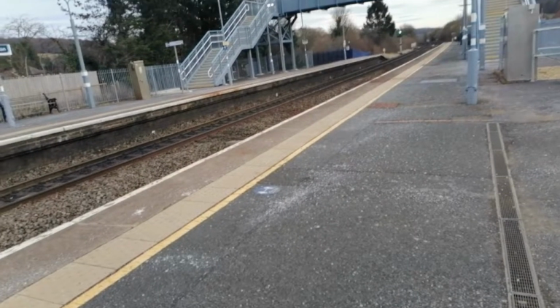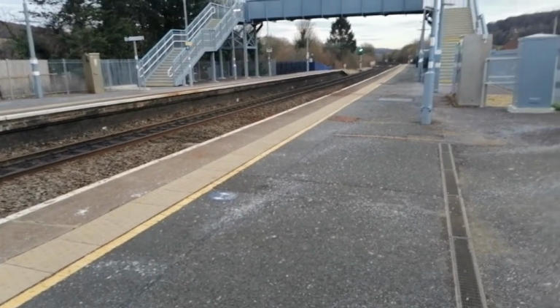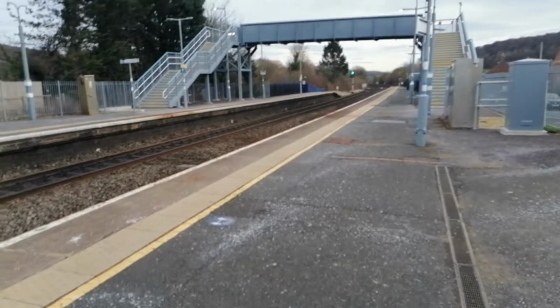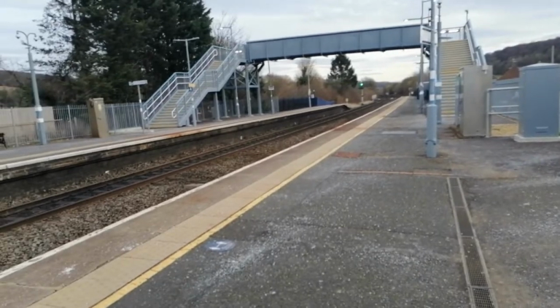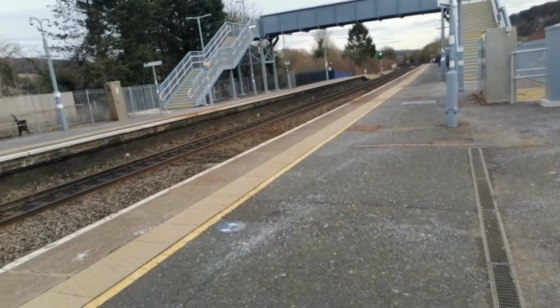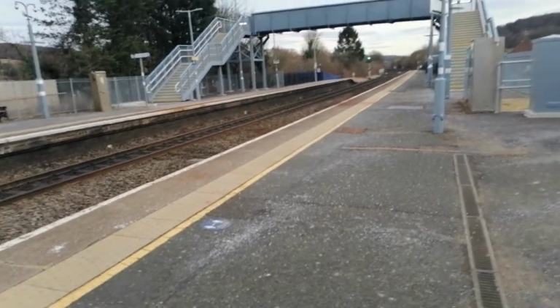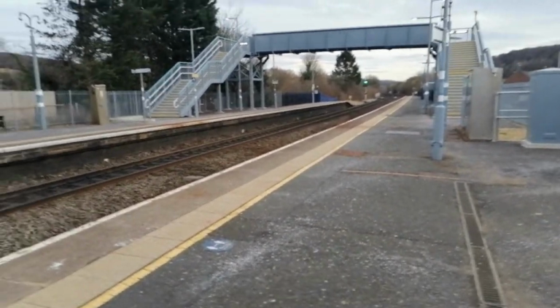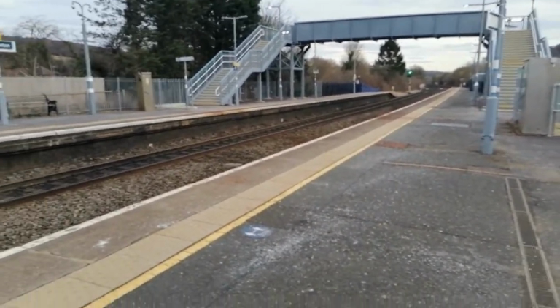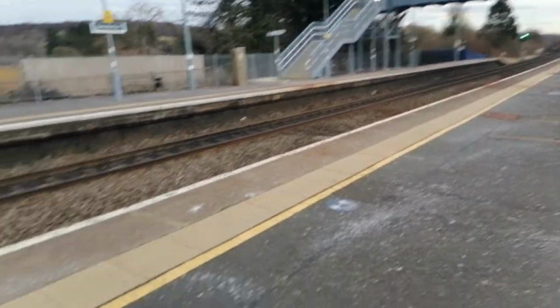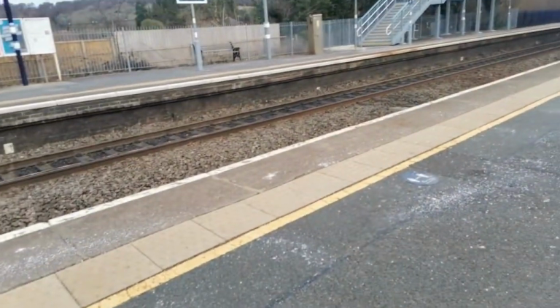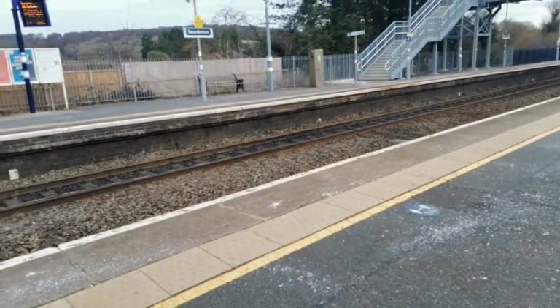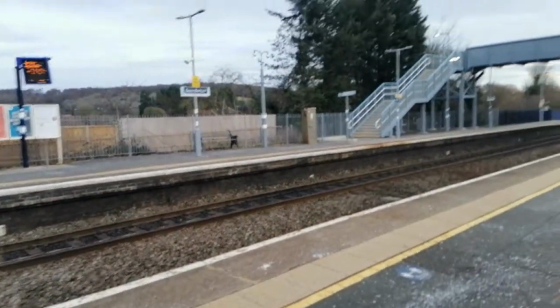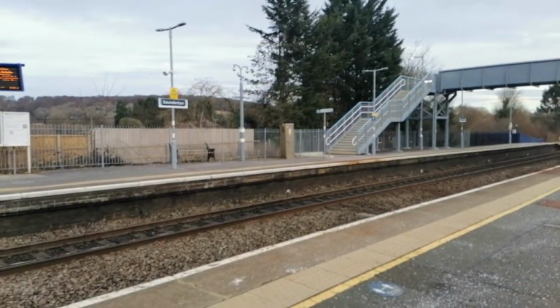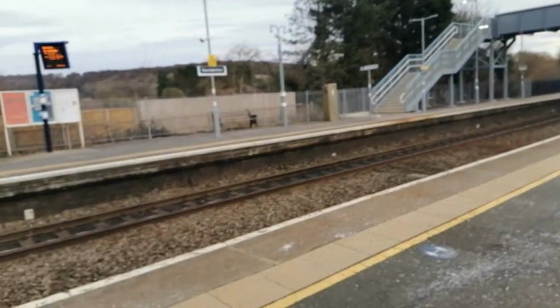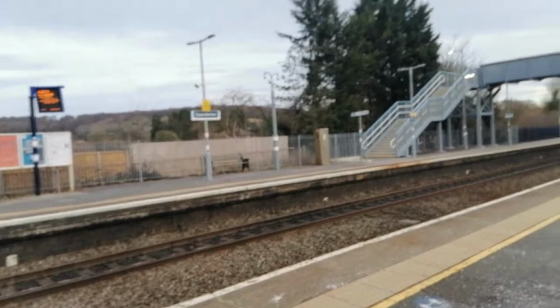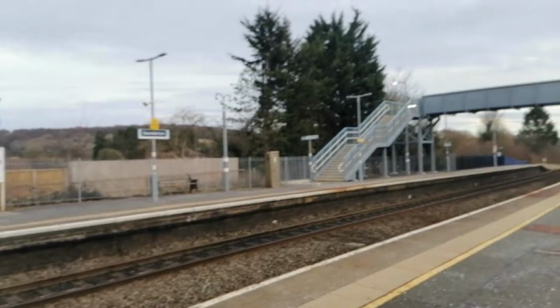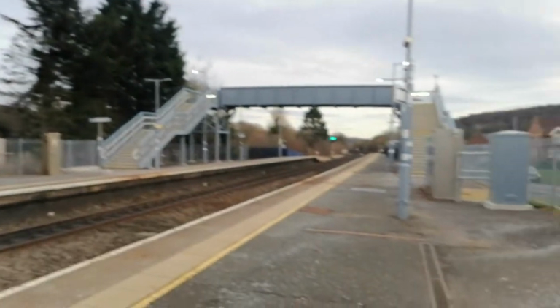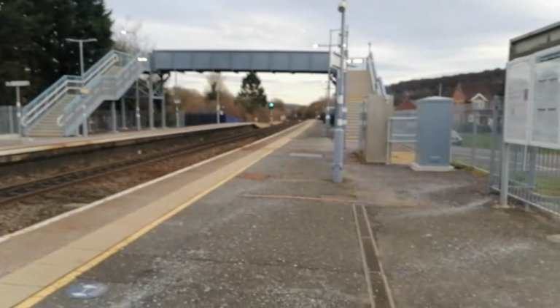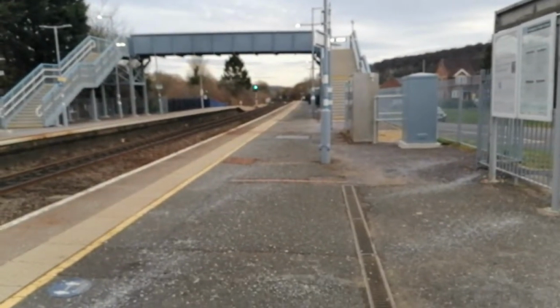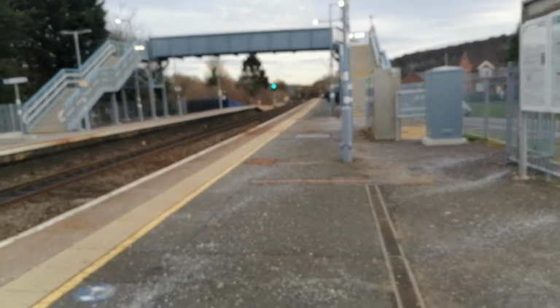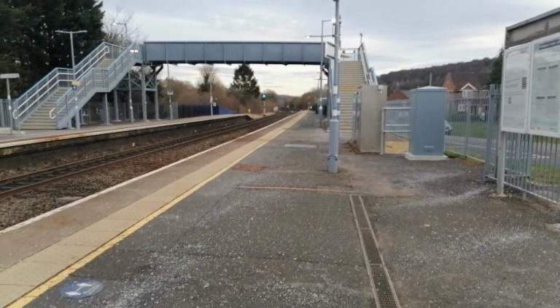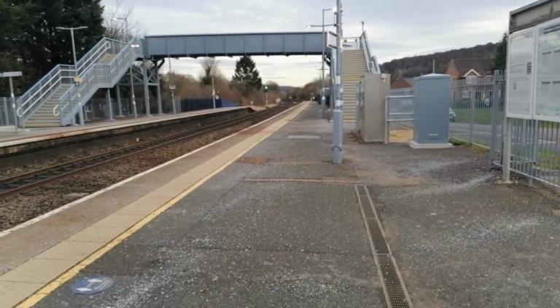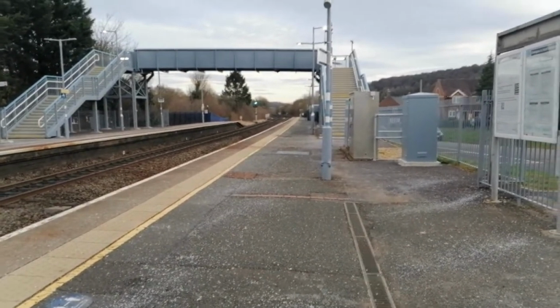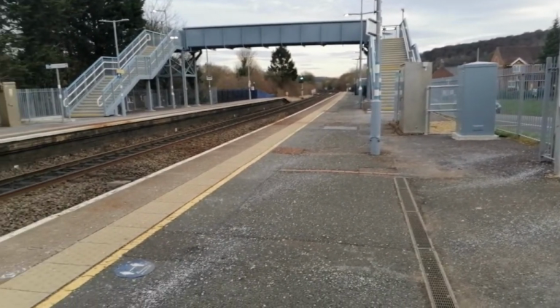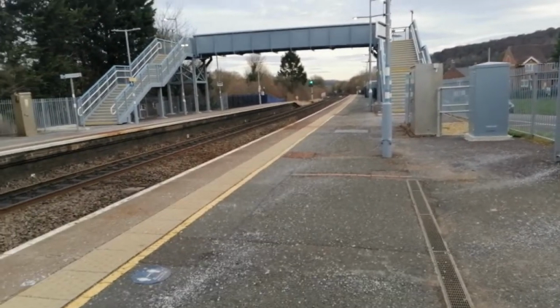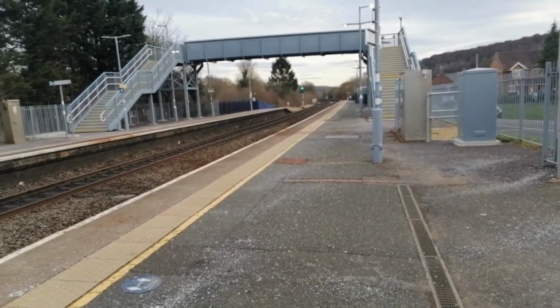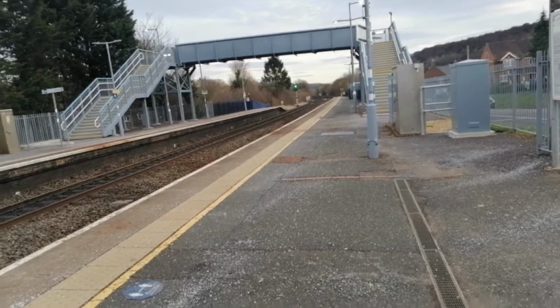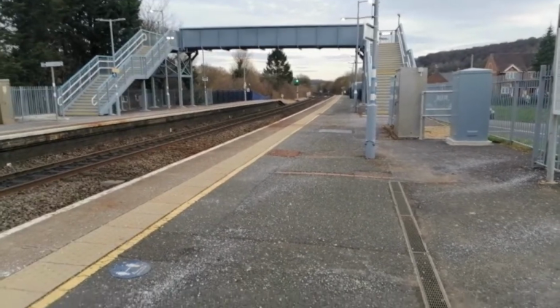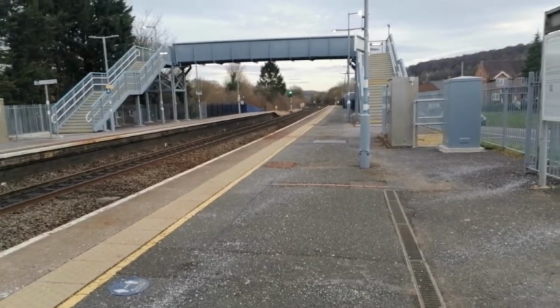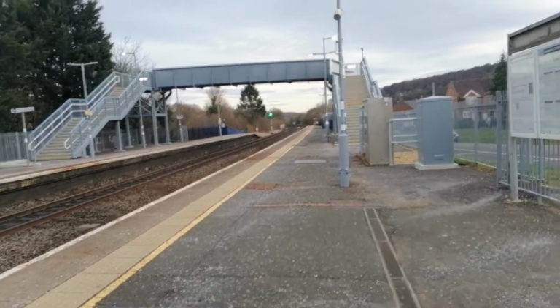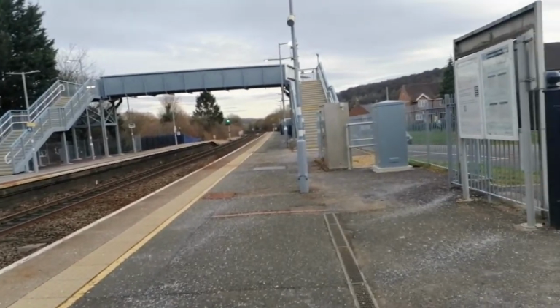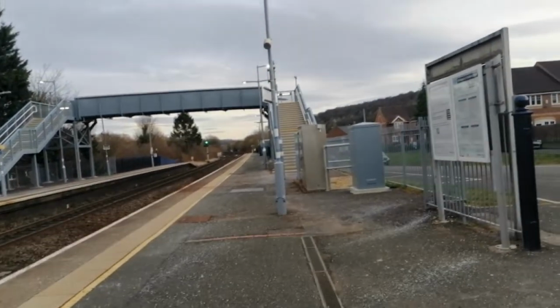Hello everybody and welcome back to another video, it's IH here. Today we are on the Chiltern Main Line here at Saunderton. We're going to be observing services from Chiltern Railways and with any luck a bit of freight as well.